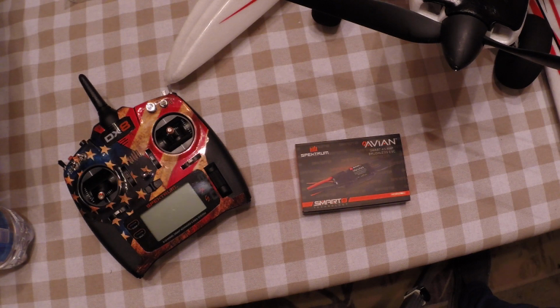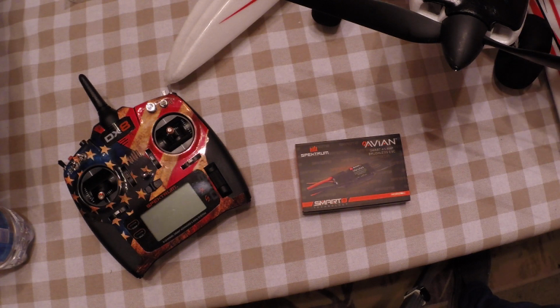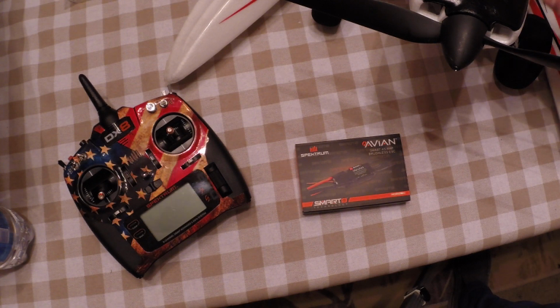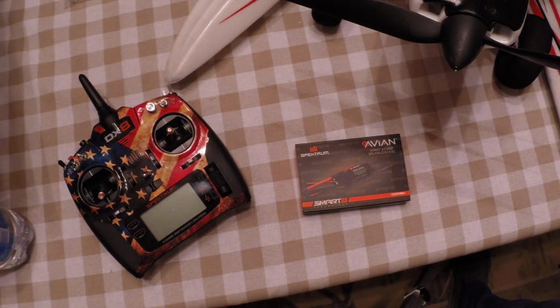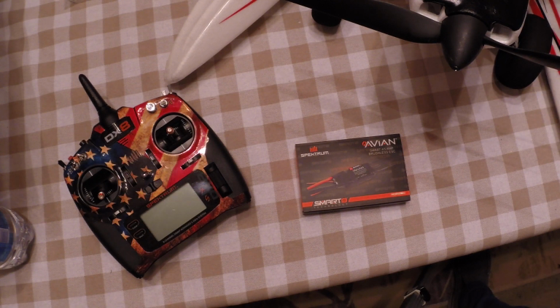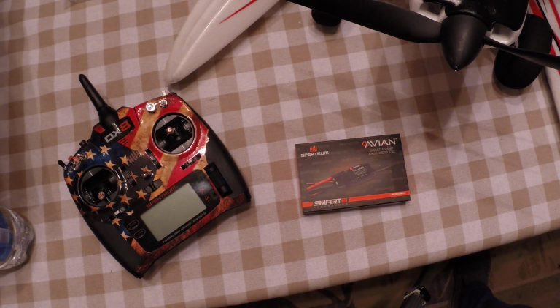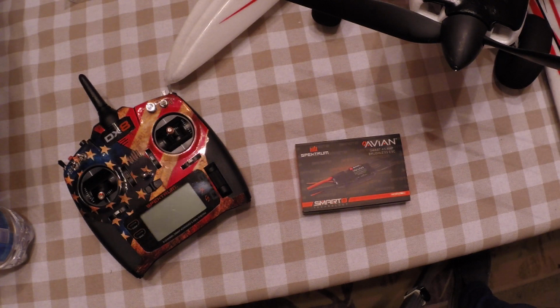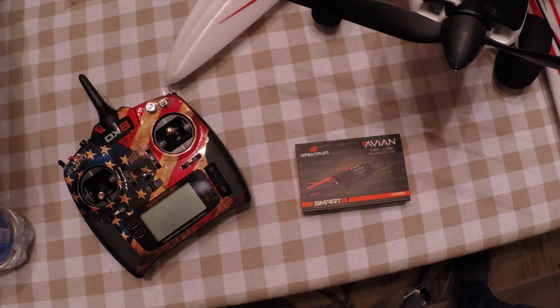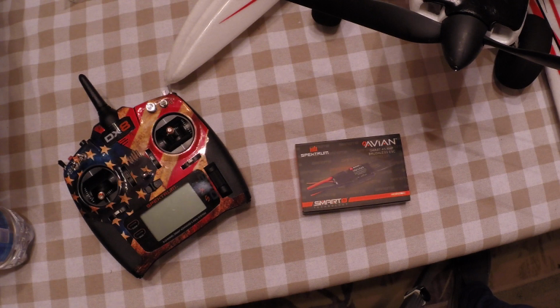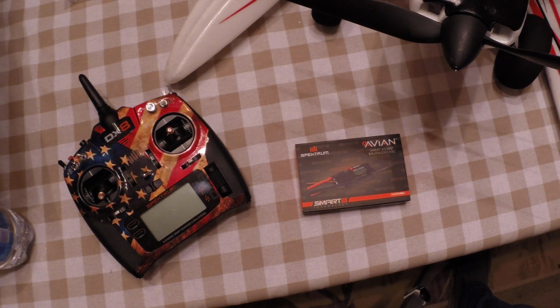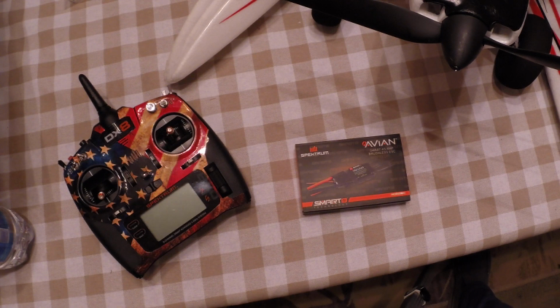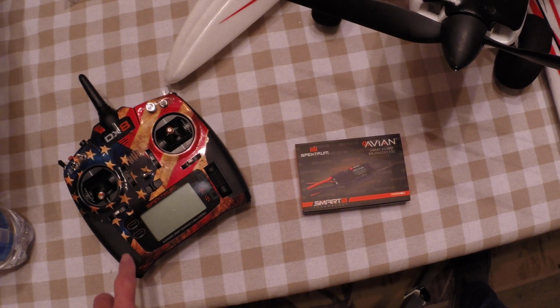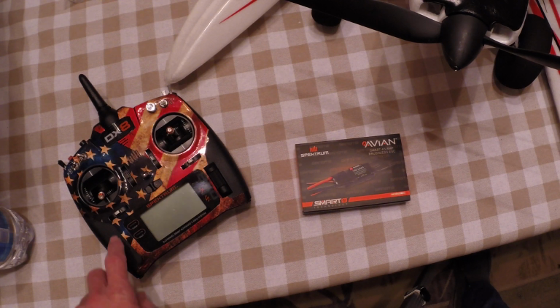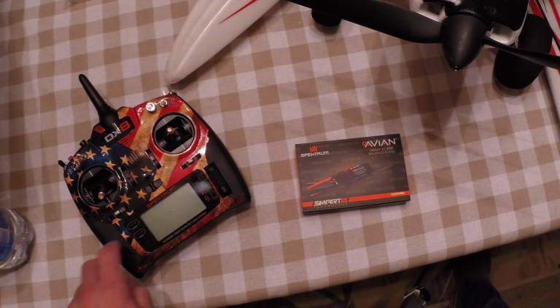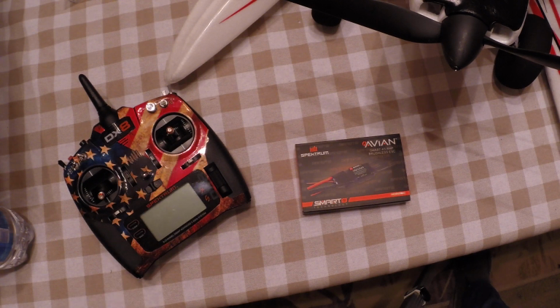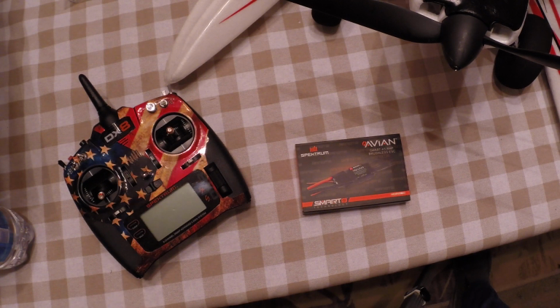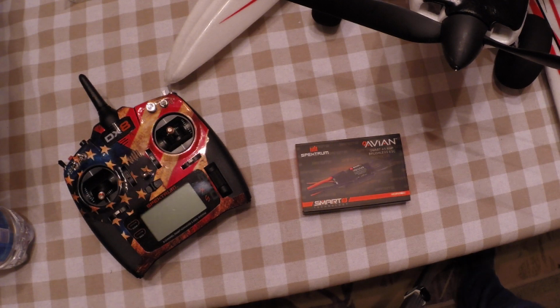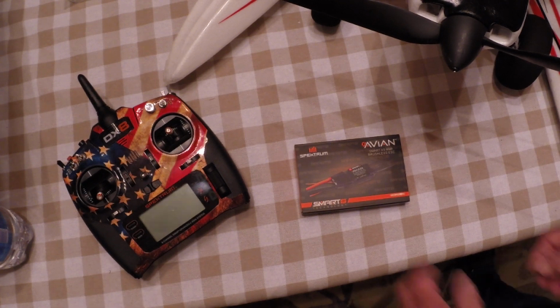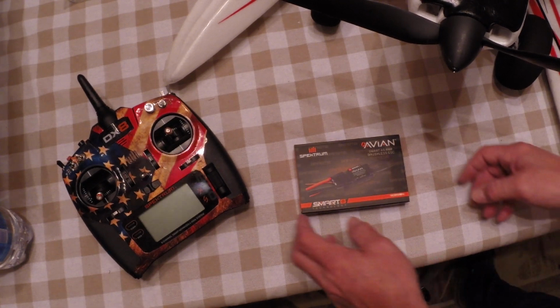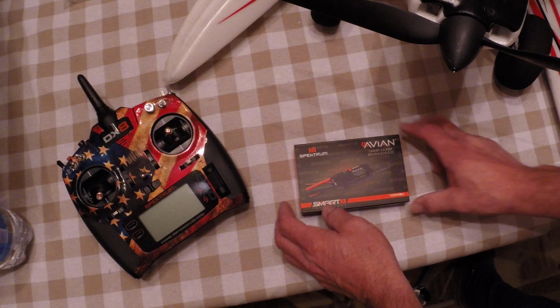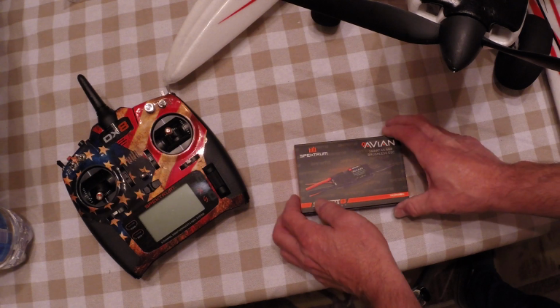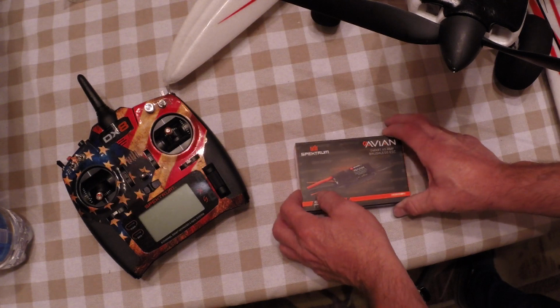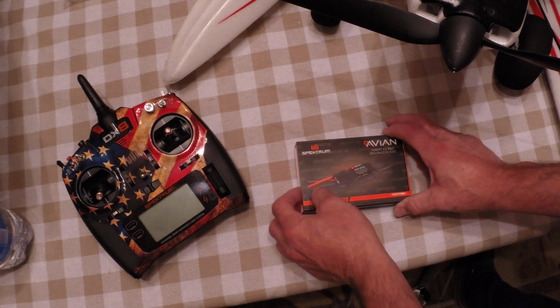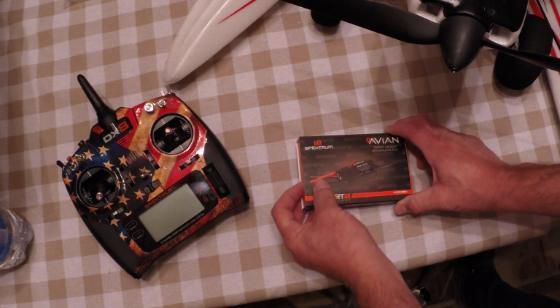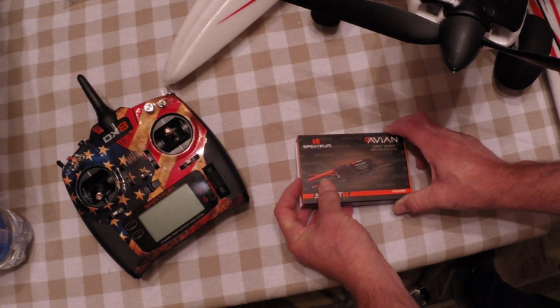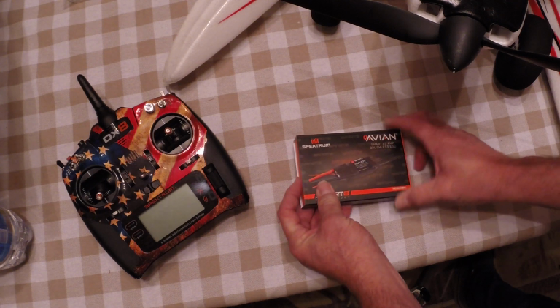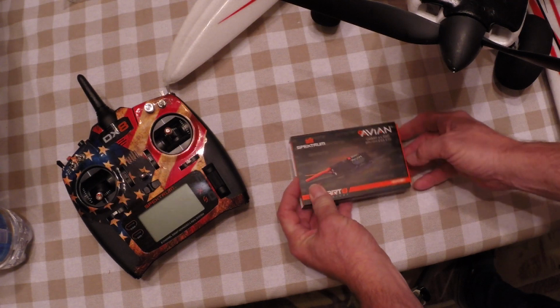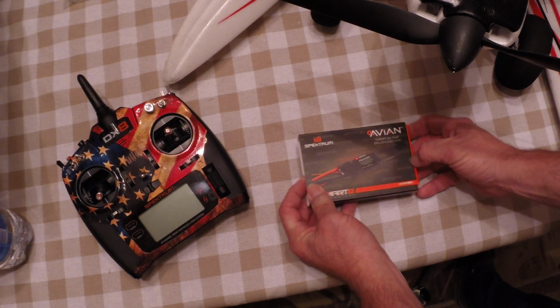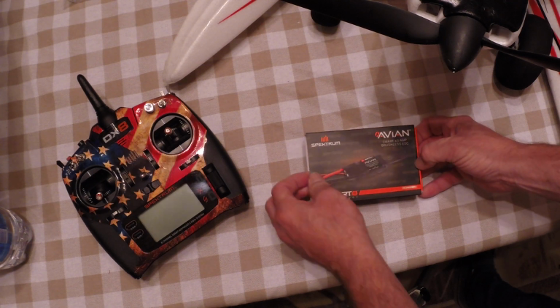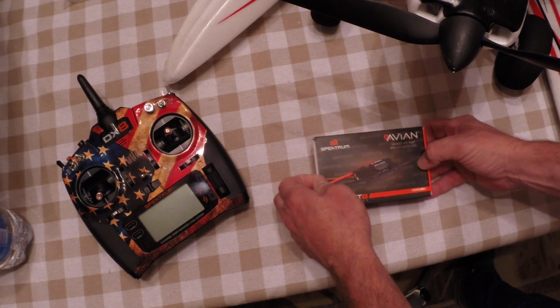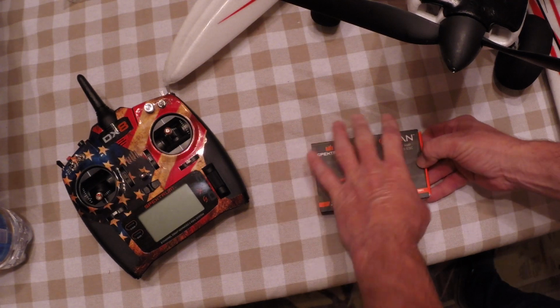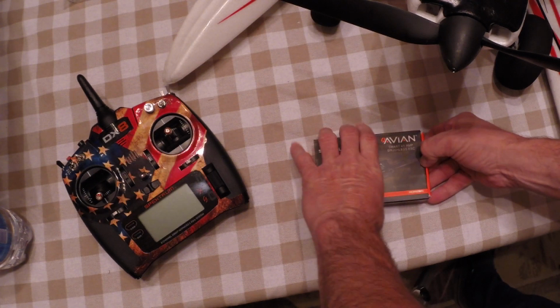I've got the Timber Nite-X here along with my Spectrum DX8. Now this is a nice little ESC. I've already unboxed it and kind of took a look at it, but it's a nice little setup.